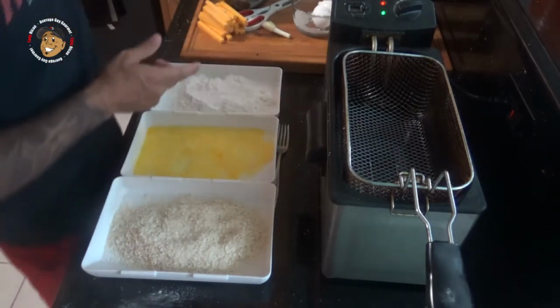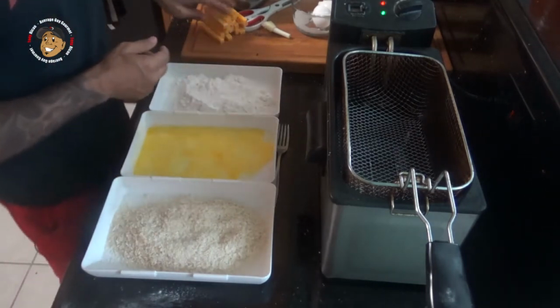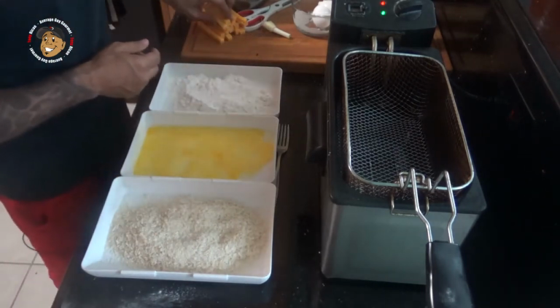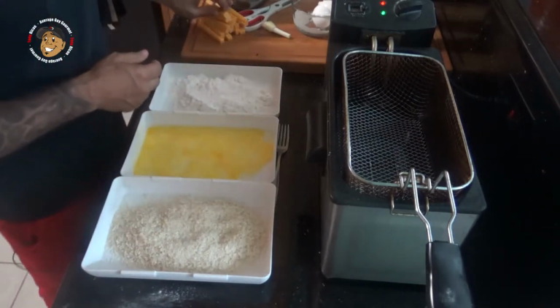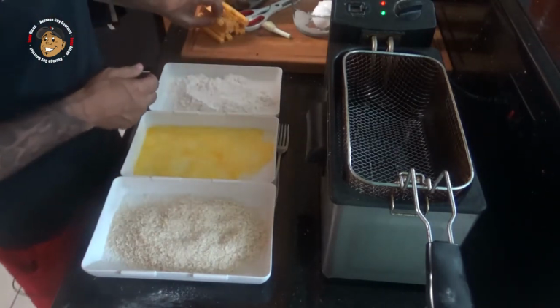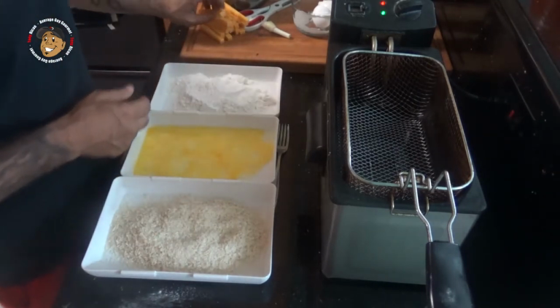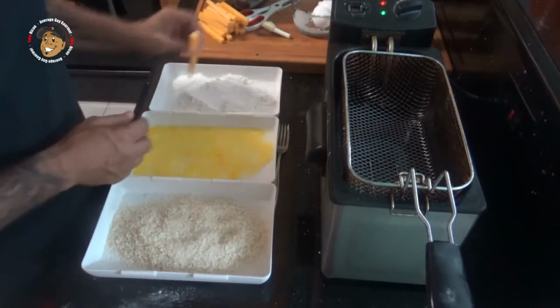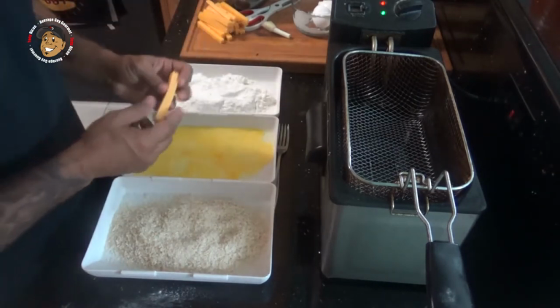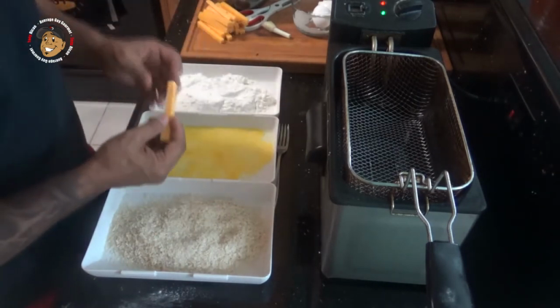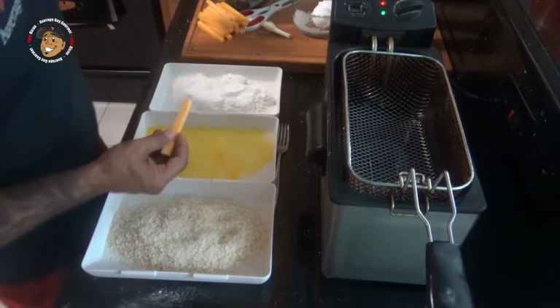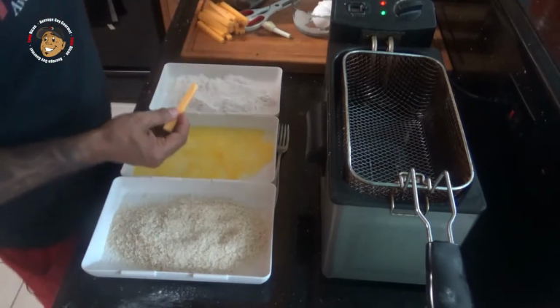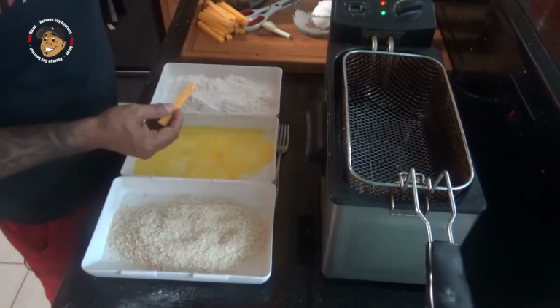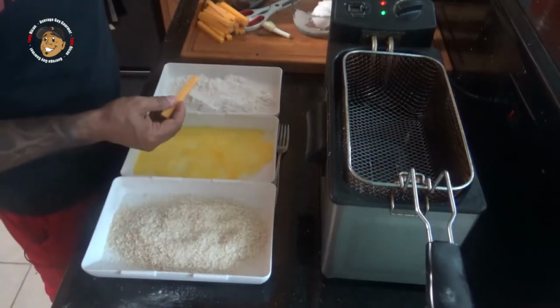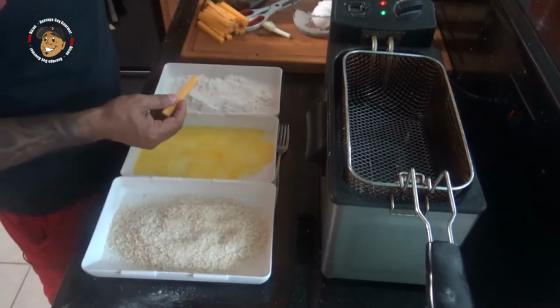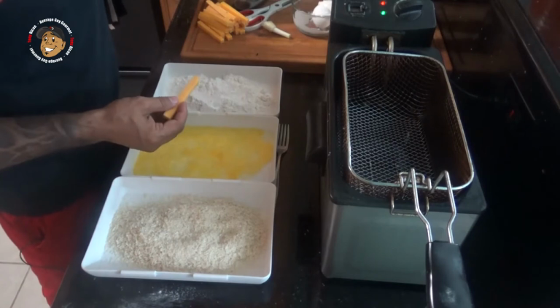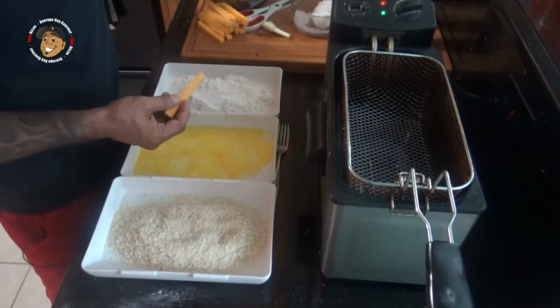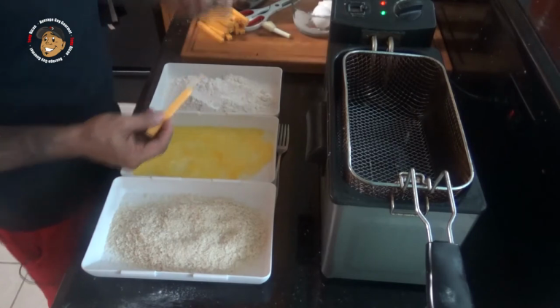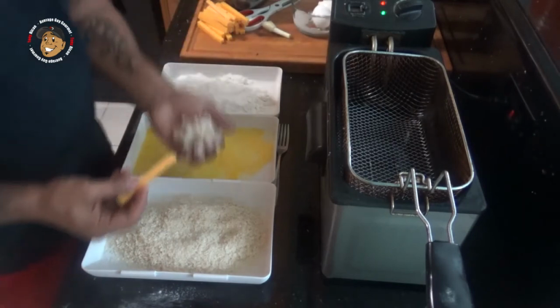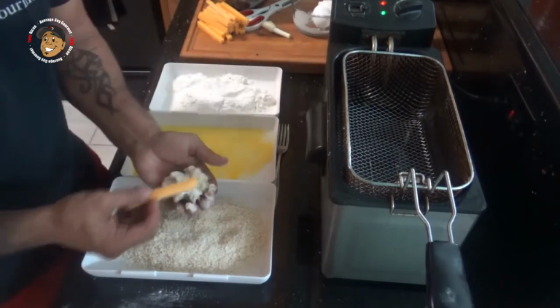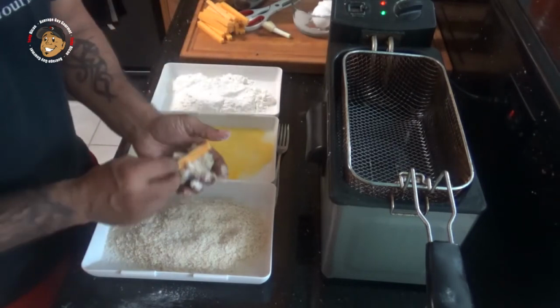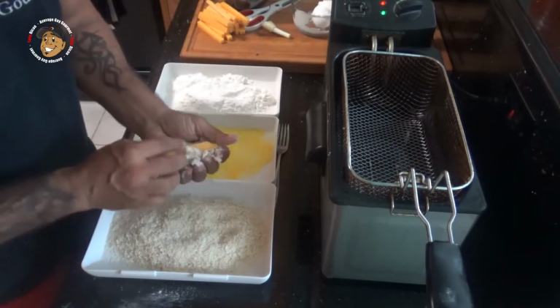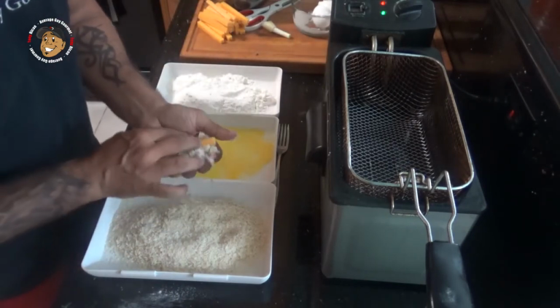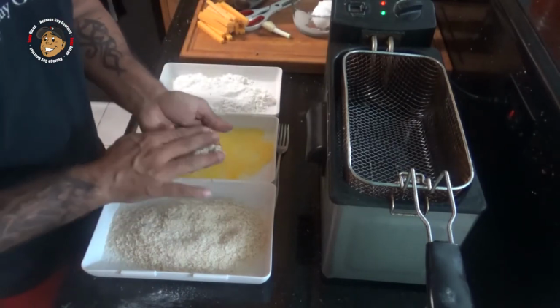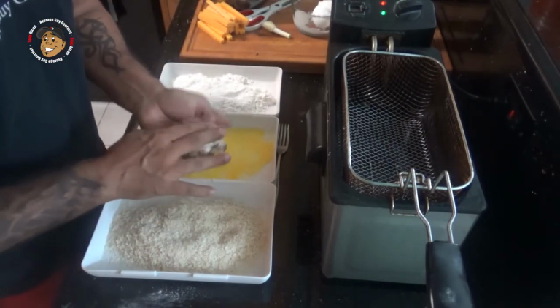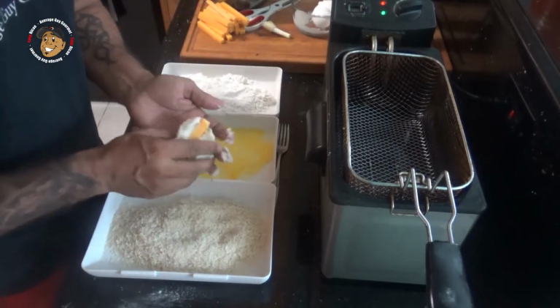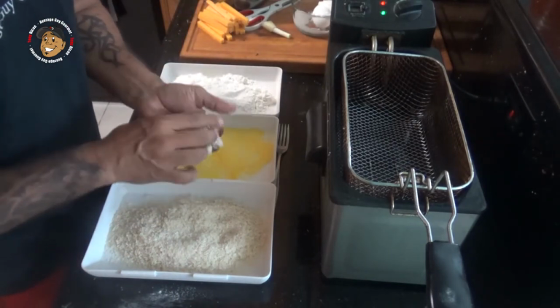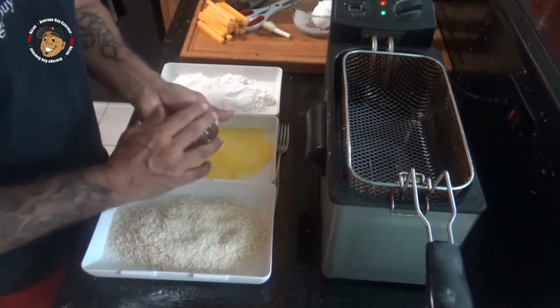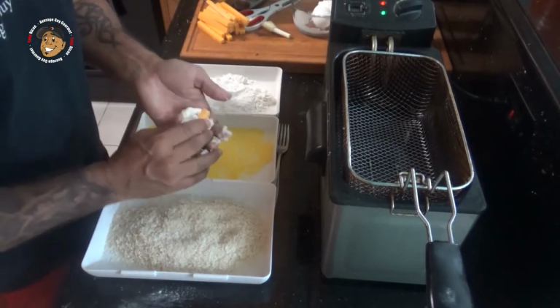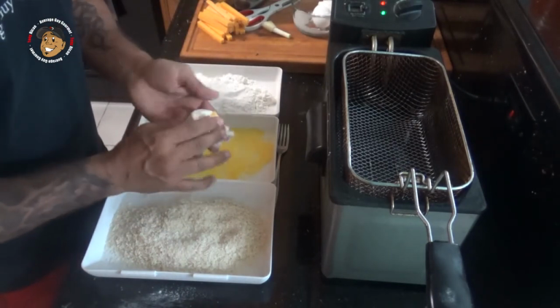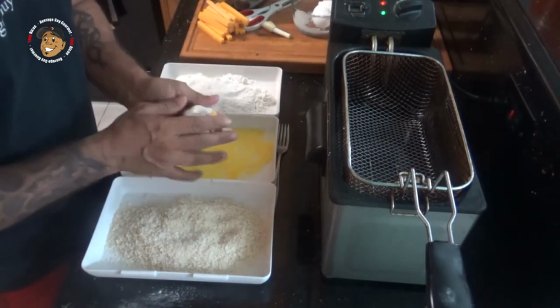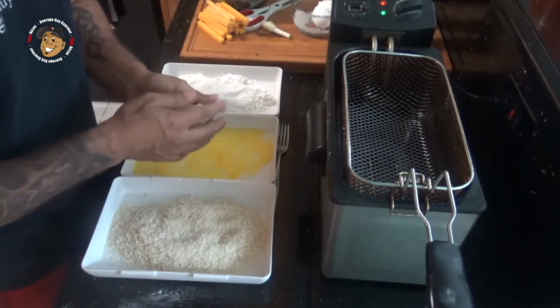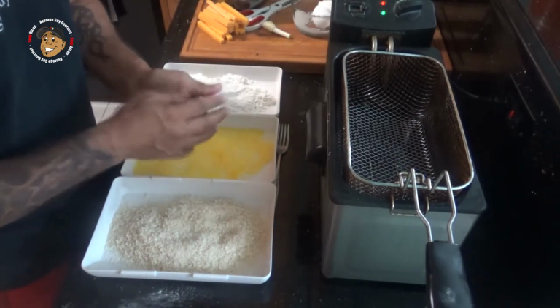The reason I let those mashed potatoes cool down a little bit is I'm gonna take a nice little ball of mashed potatoes and form it around my cheese sticks.